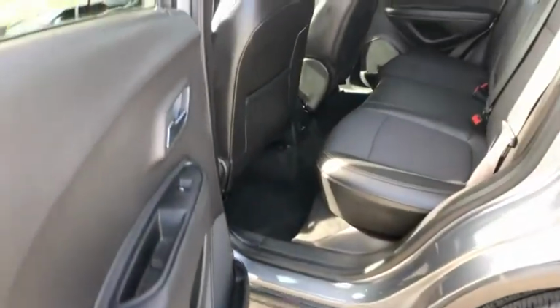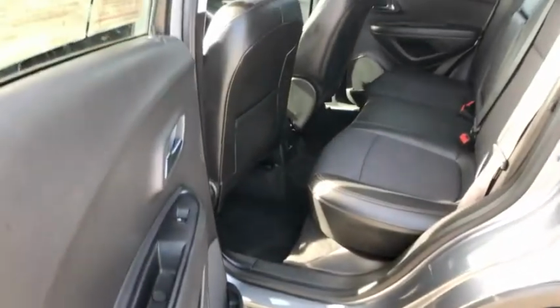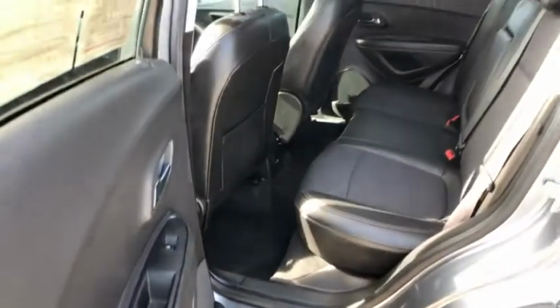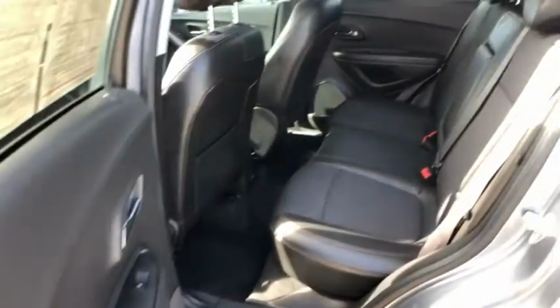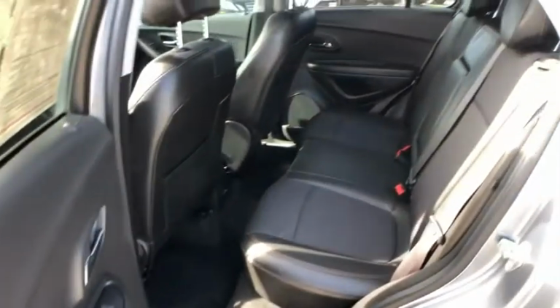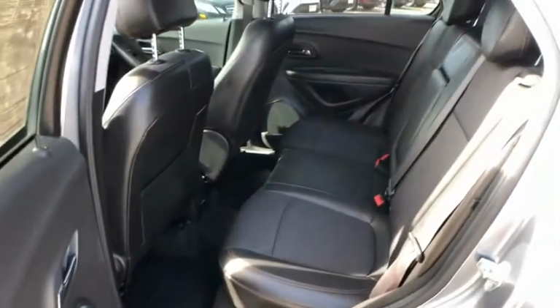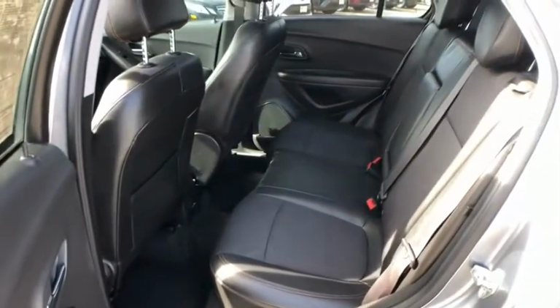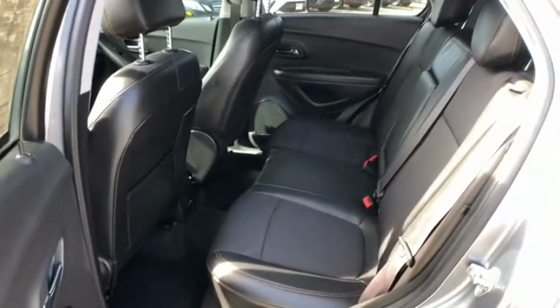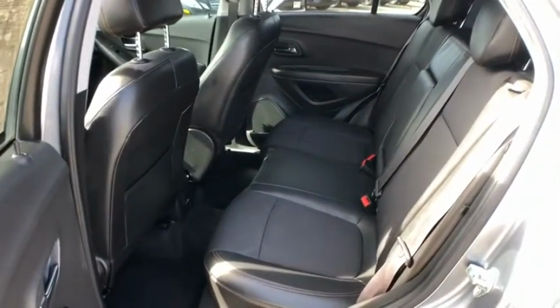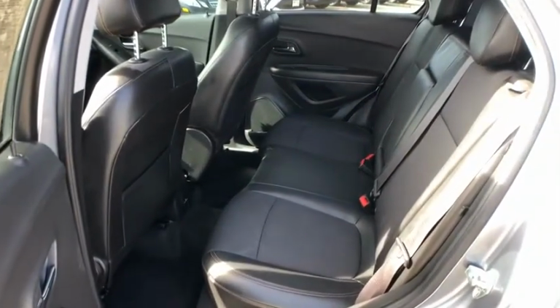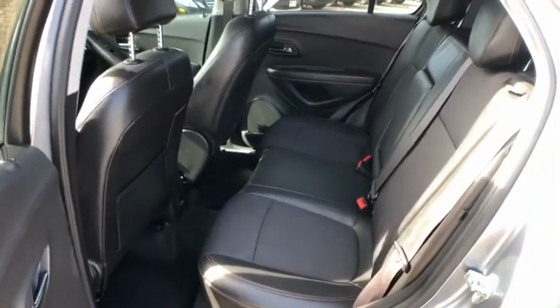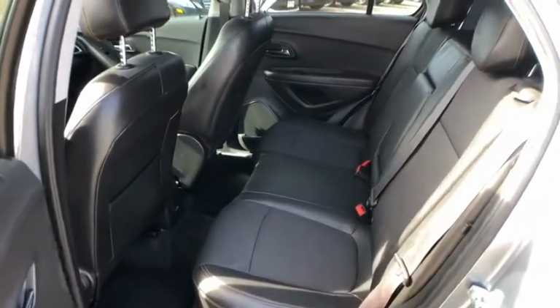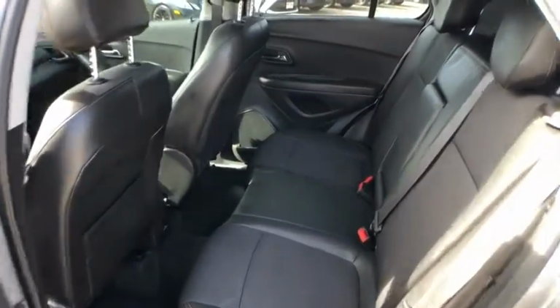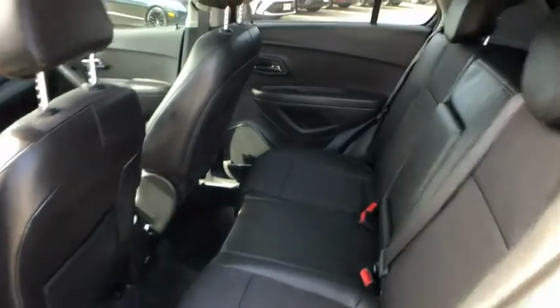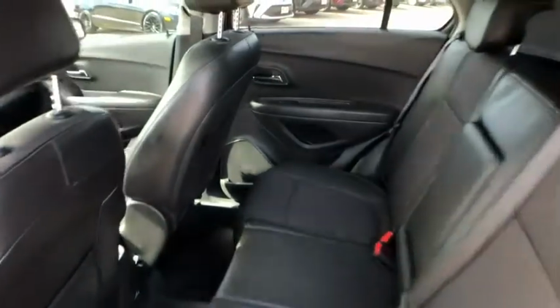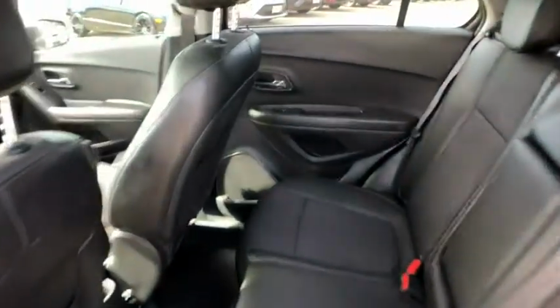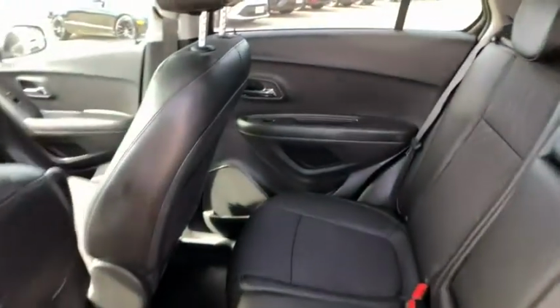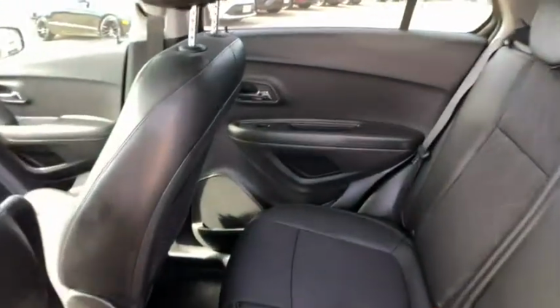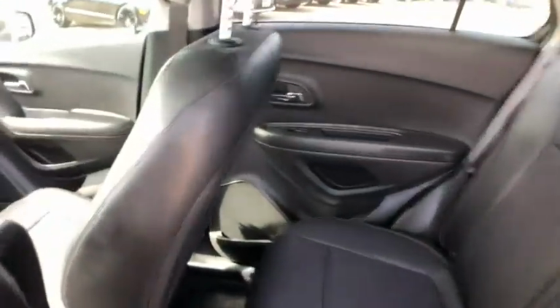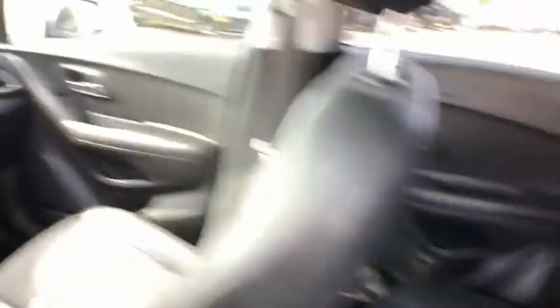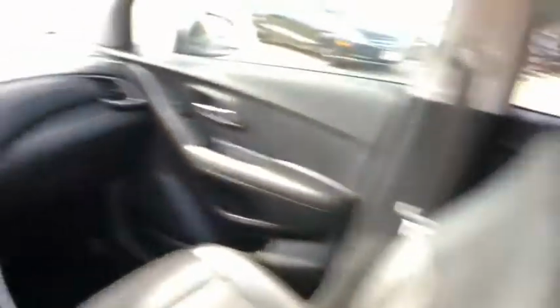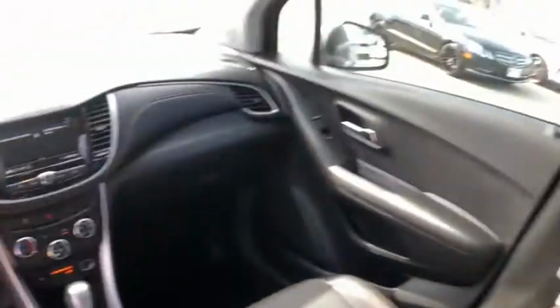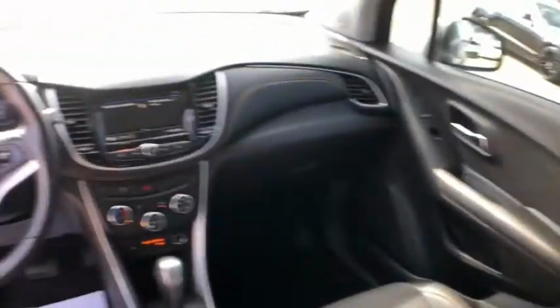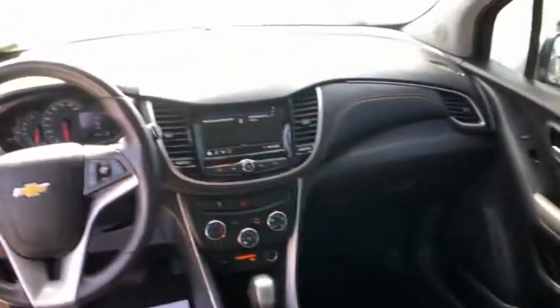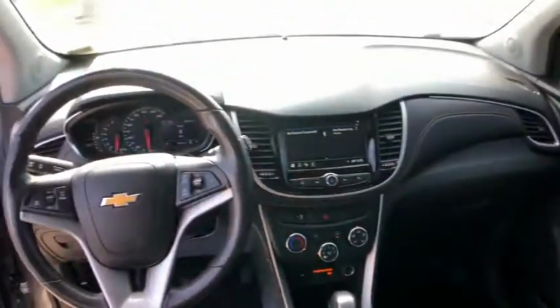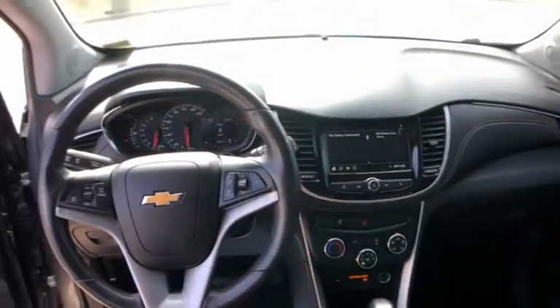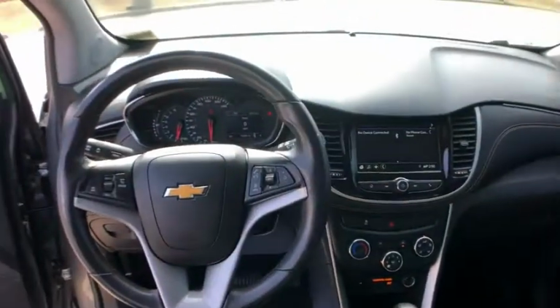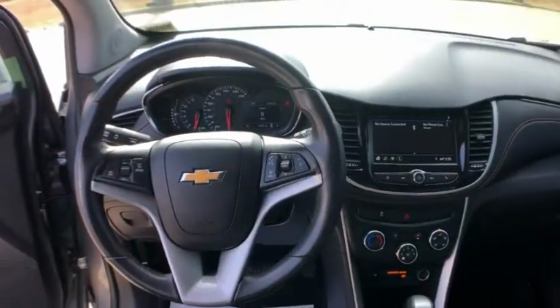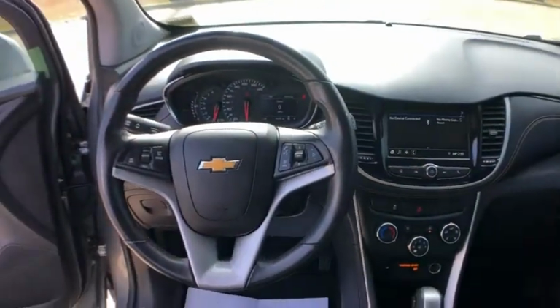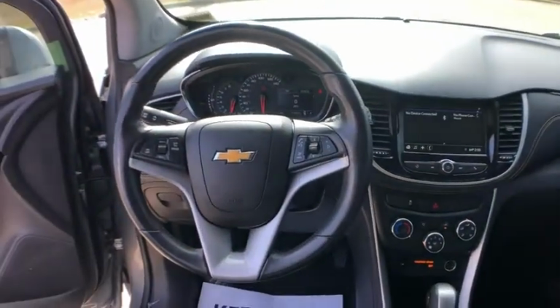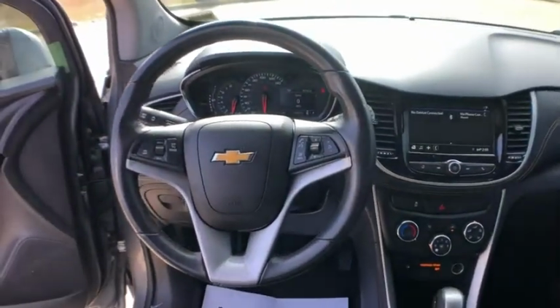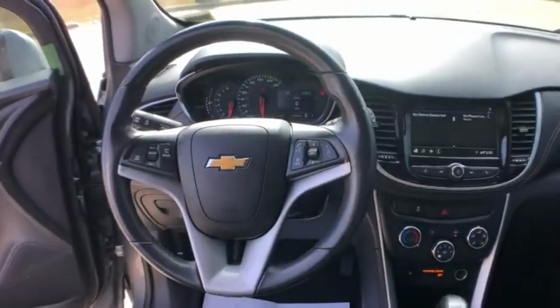Front reading lamp, rear window wiper, driver vanity mirror, tilt steering wheel. Drive away with a great deal on this vehicle. Call or stop in today.